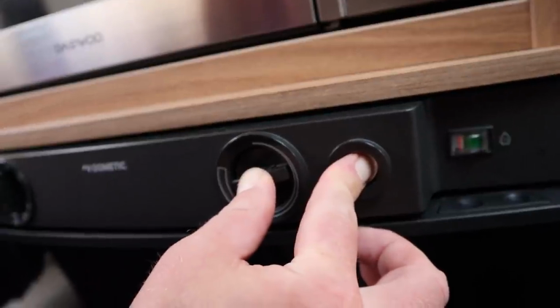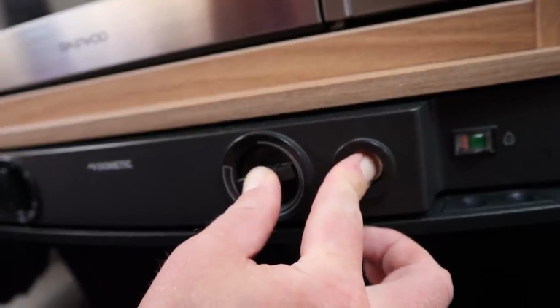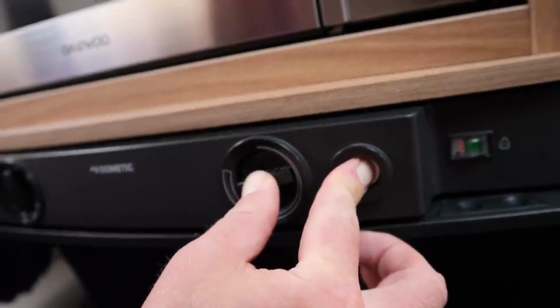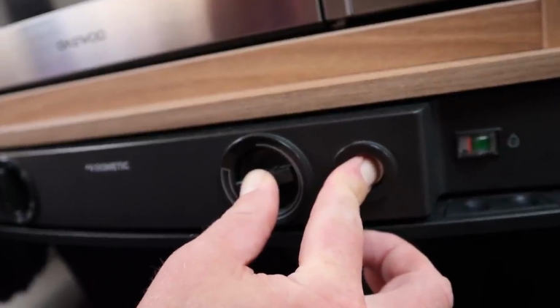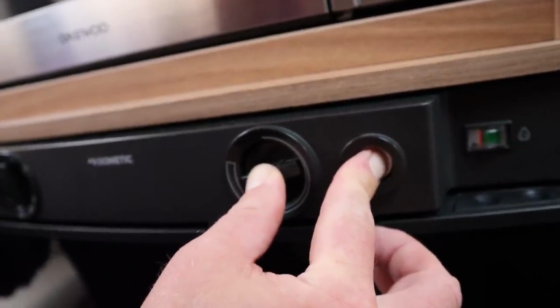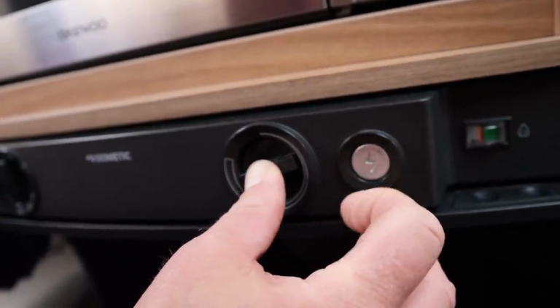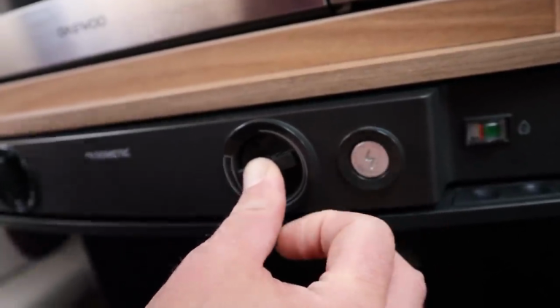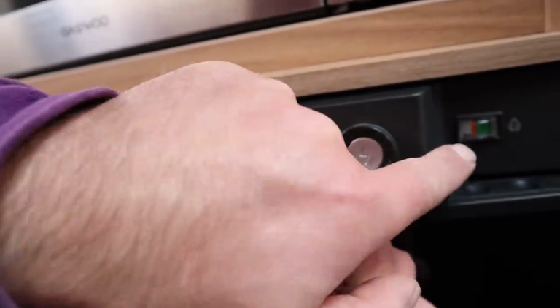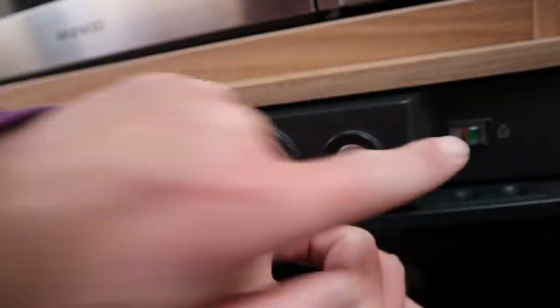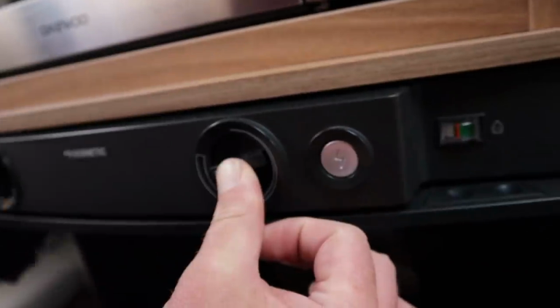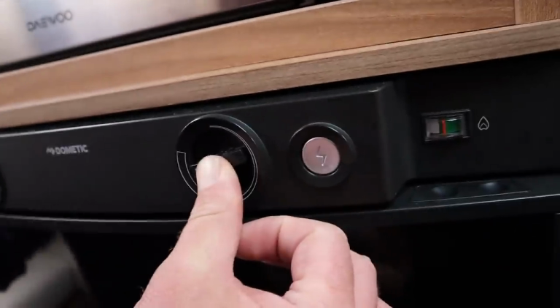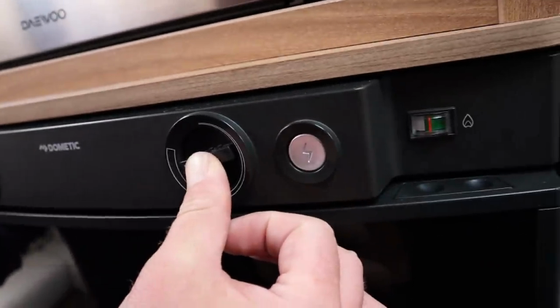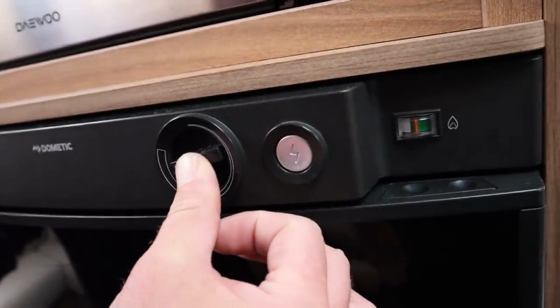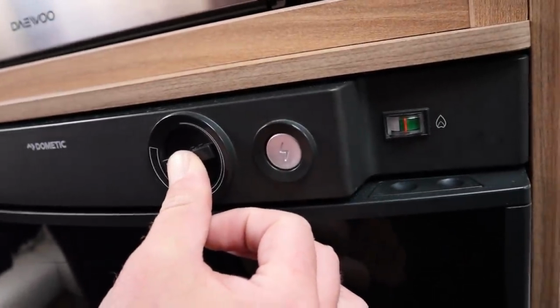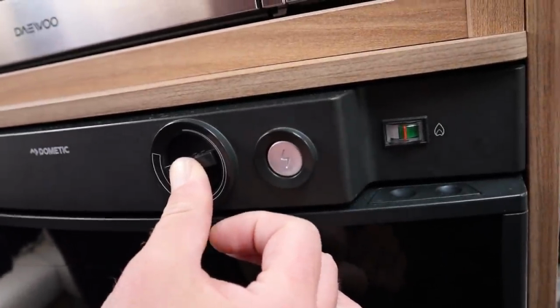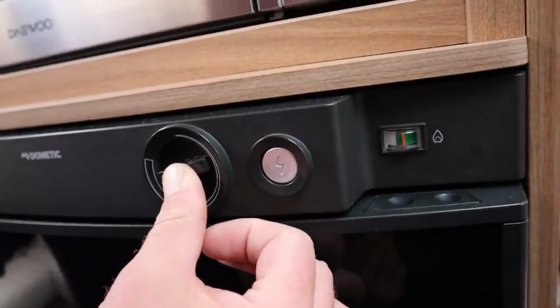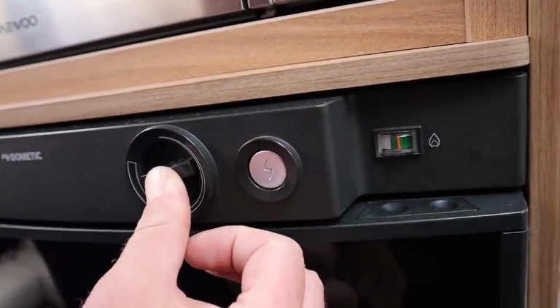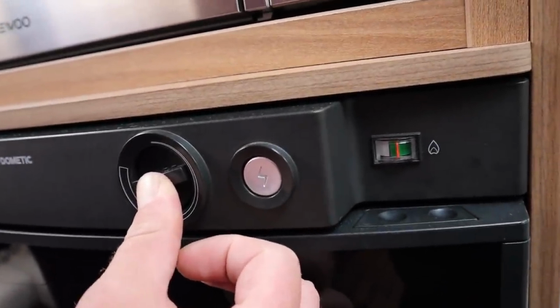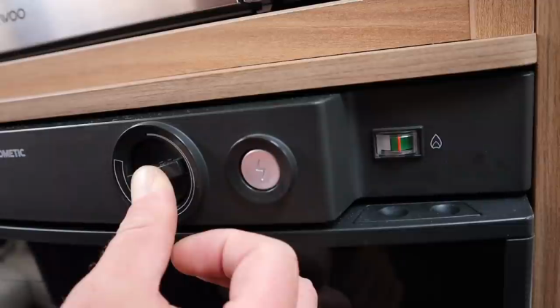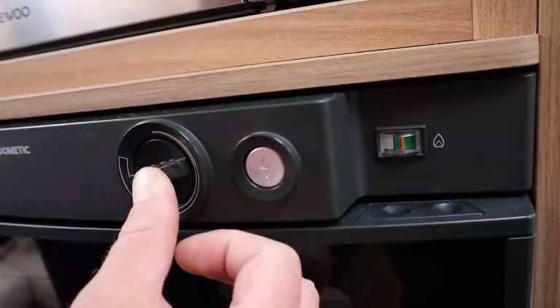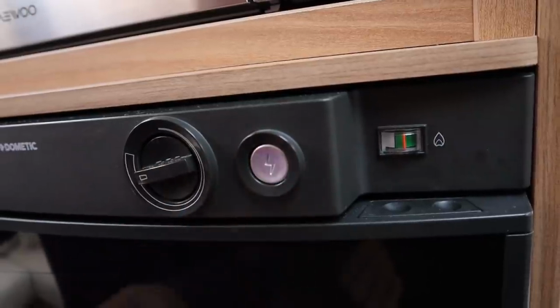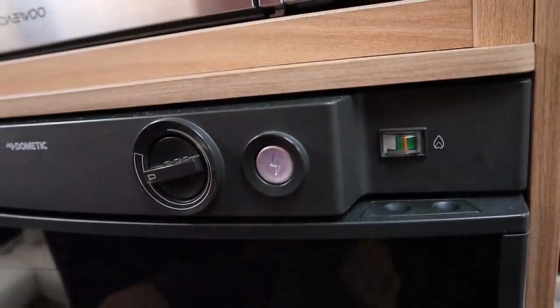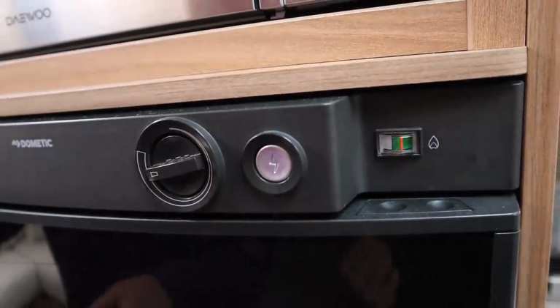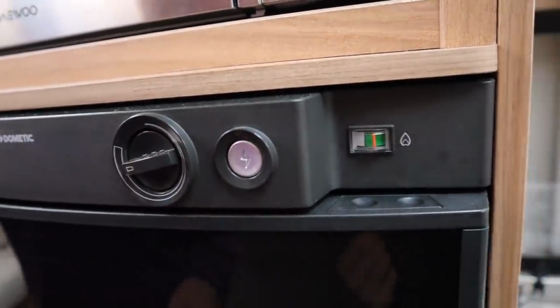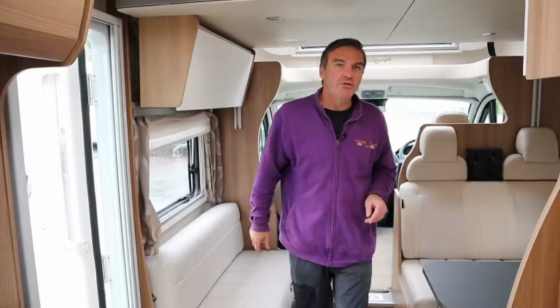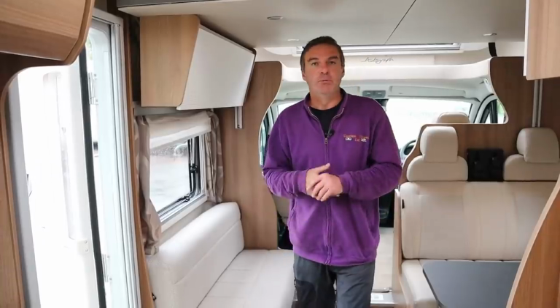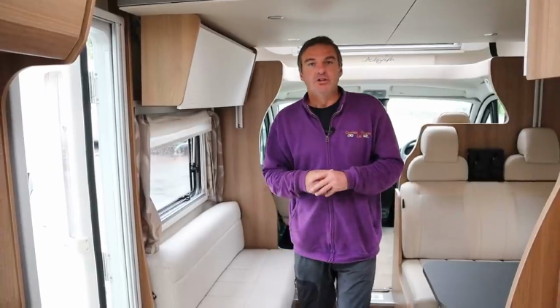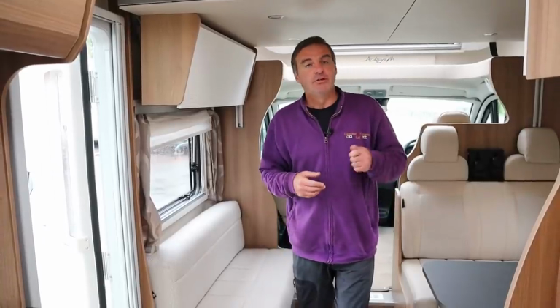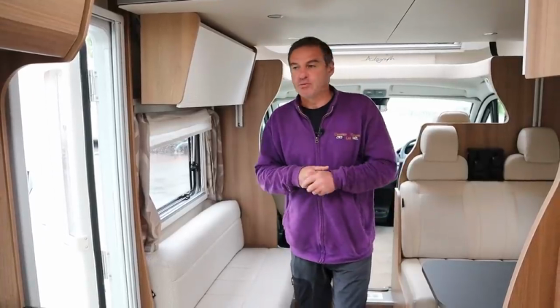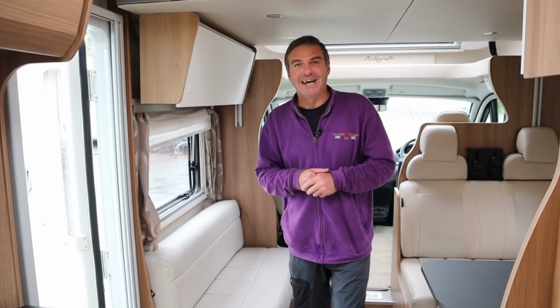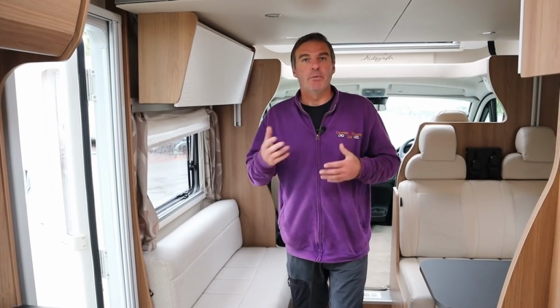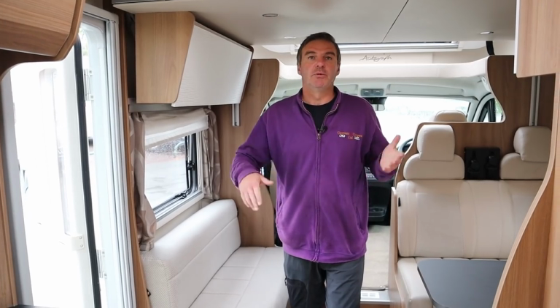To operate the gas we turn it to the gas setting, hold it in, and press the igniter. You can hear that it's lit, and then you can see the little dial there going up into the green, so we know we're lit. Take my finger off and there's our gas.